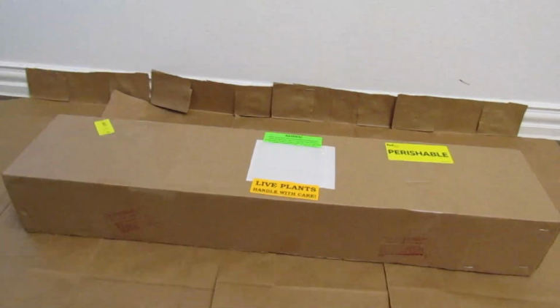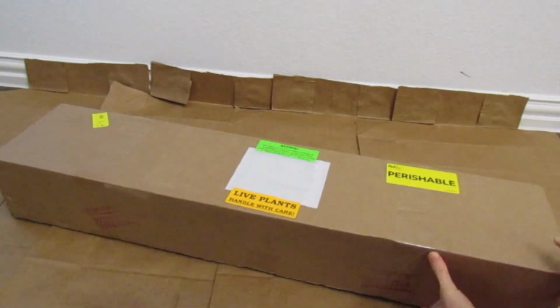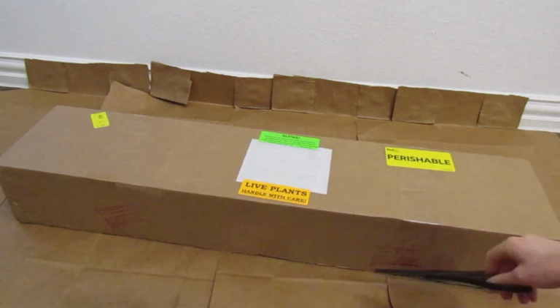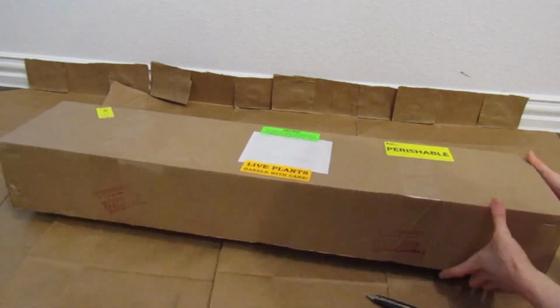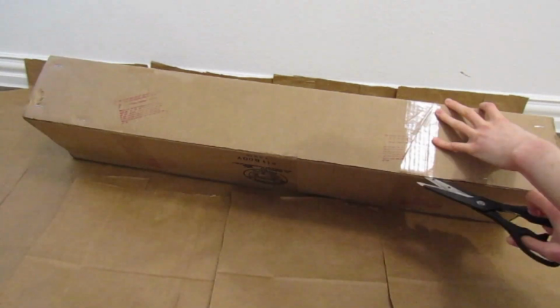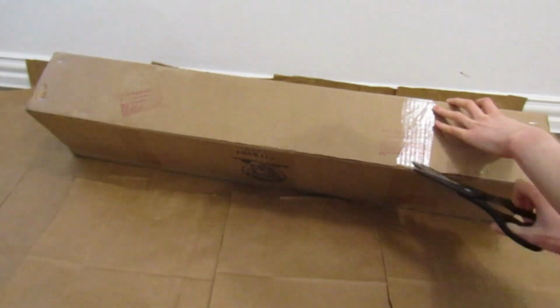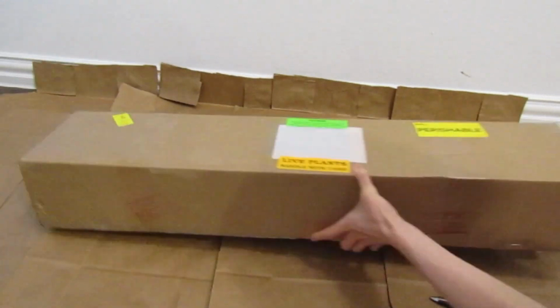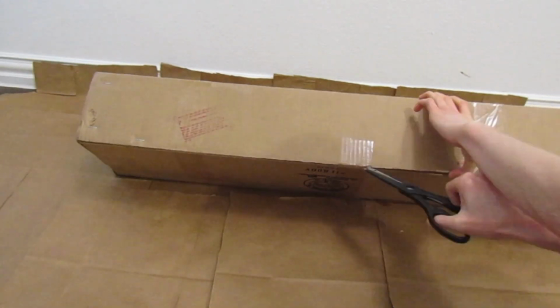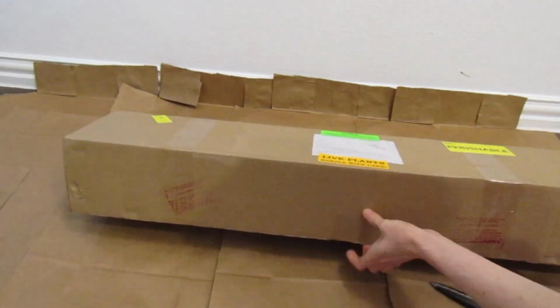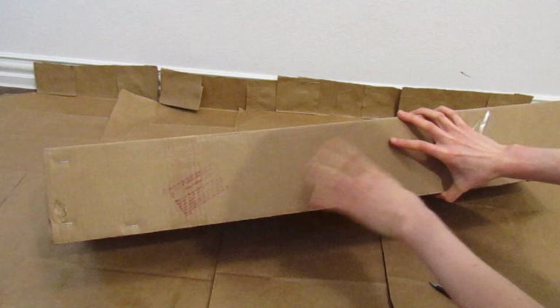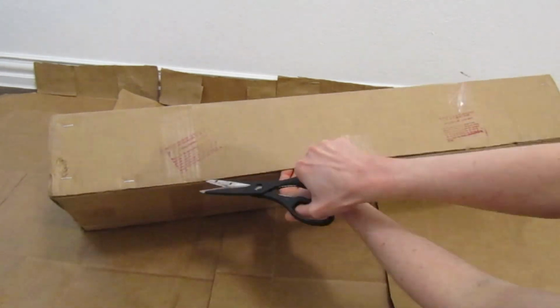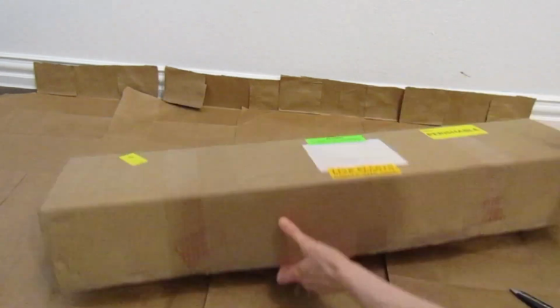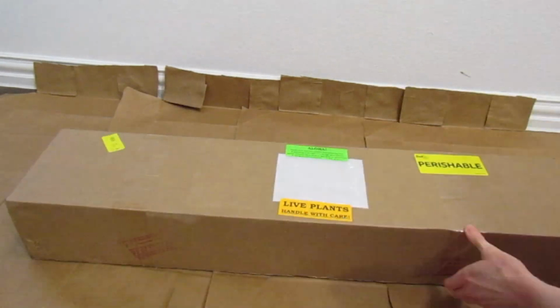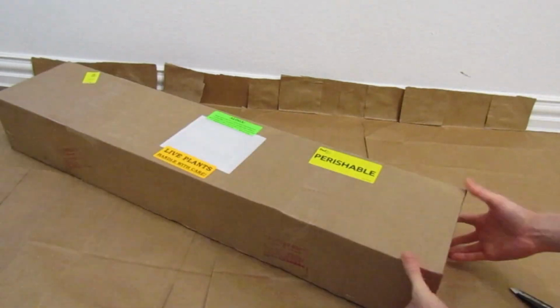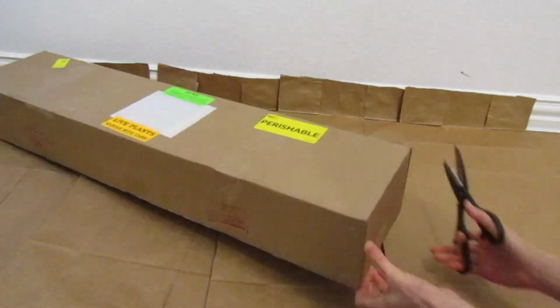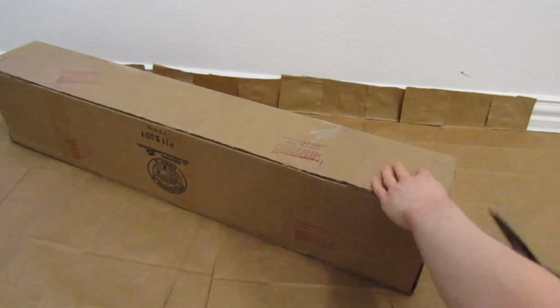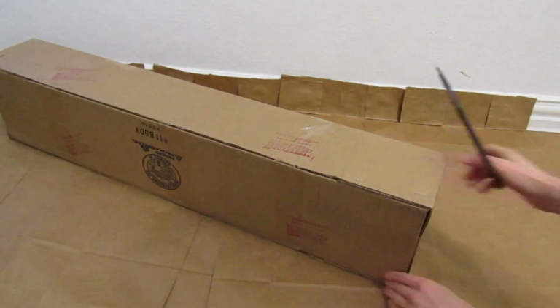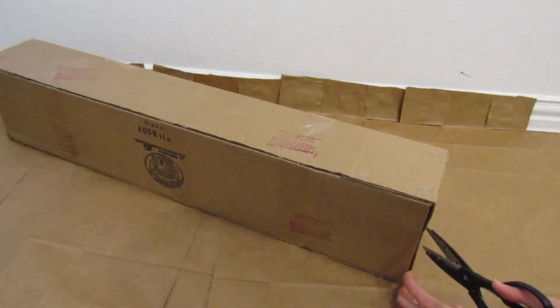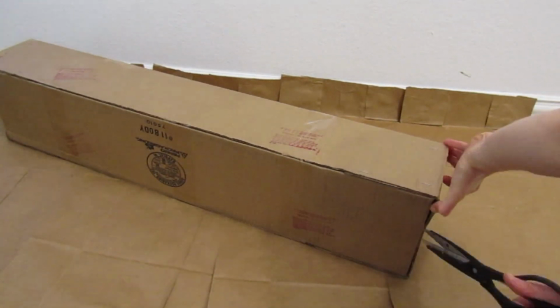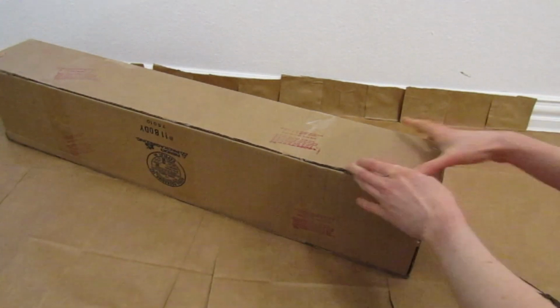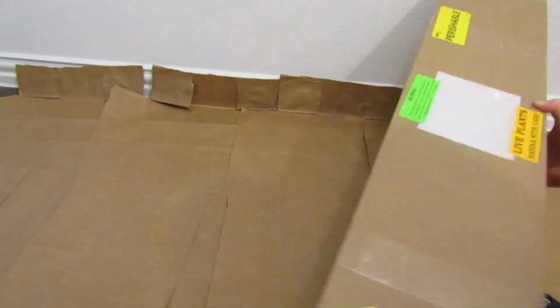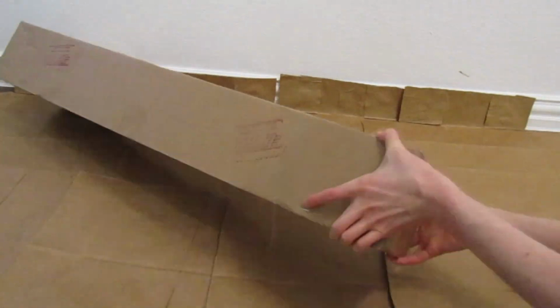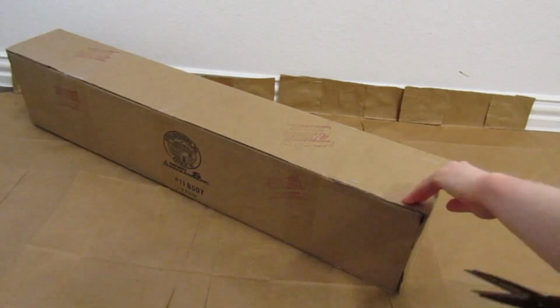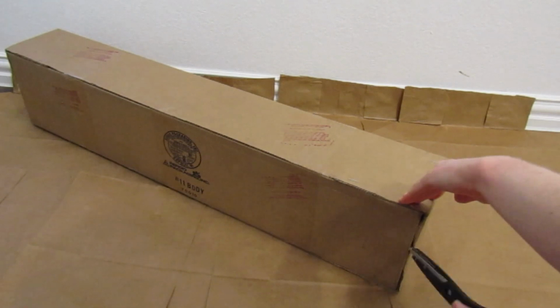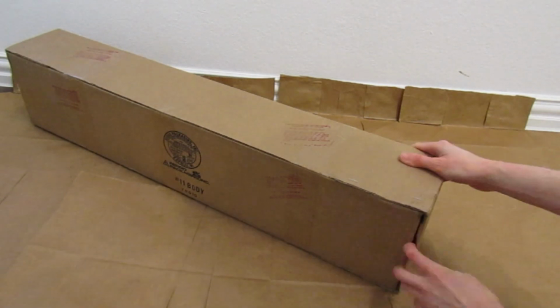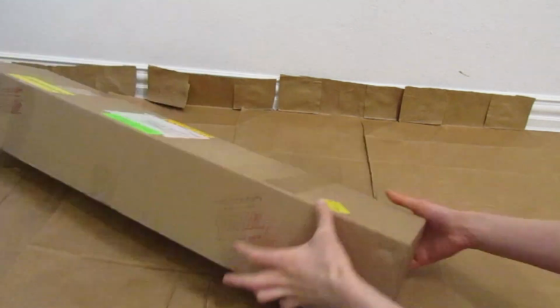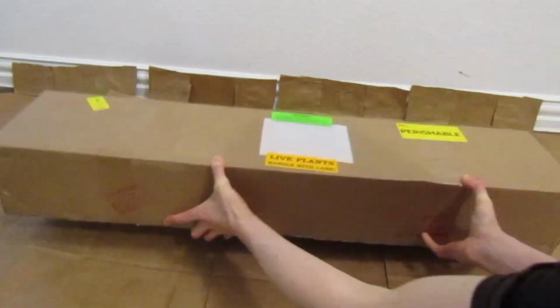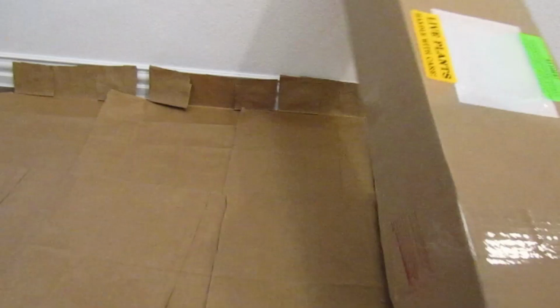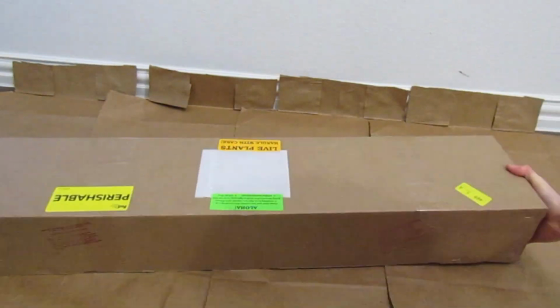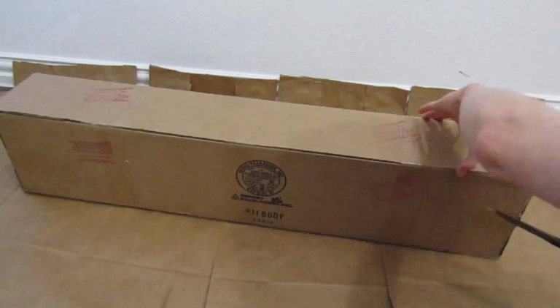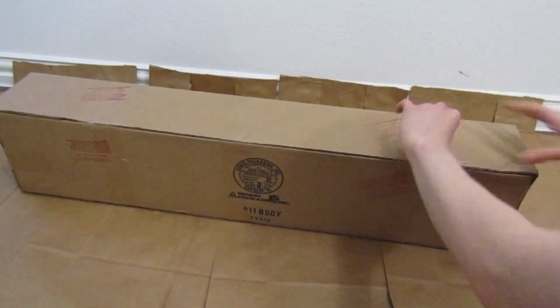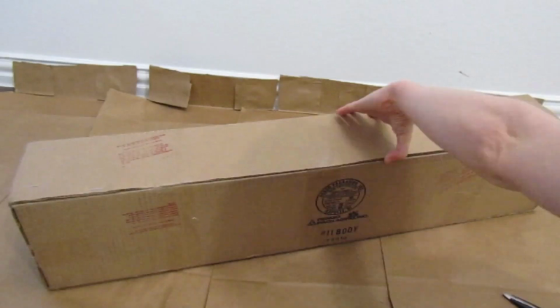The FedEx shipping was really fast. It only took a couple of days to arrive. The box was delivered in really good condition. There was tape around all of the sides to keep it secure.